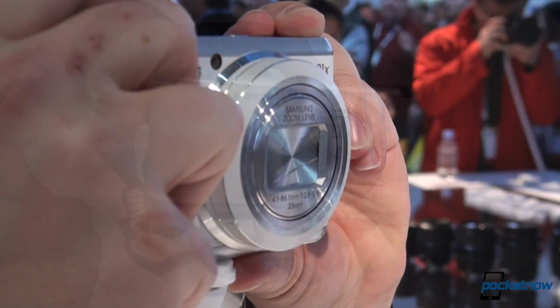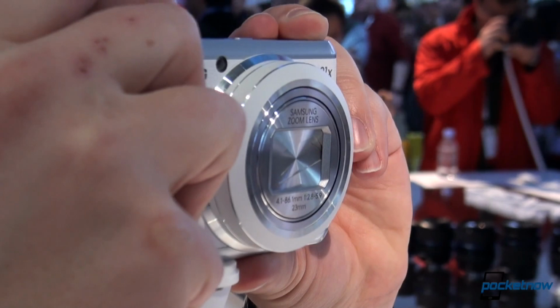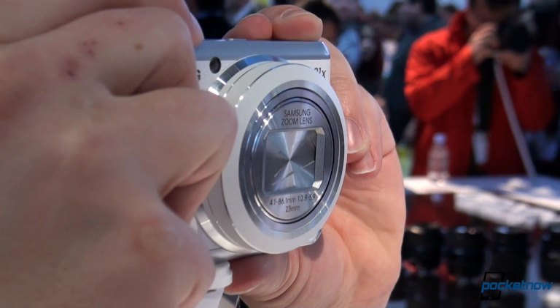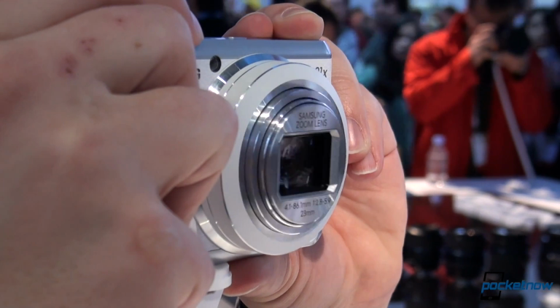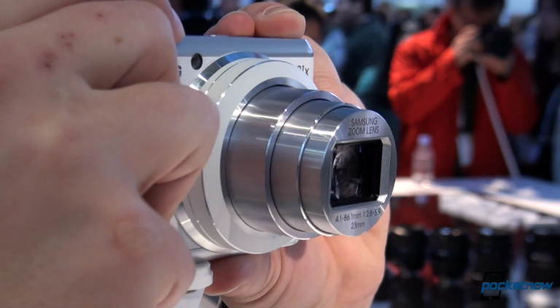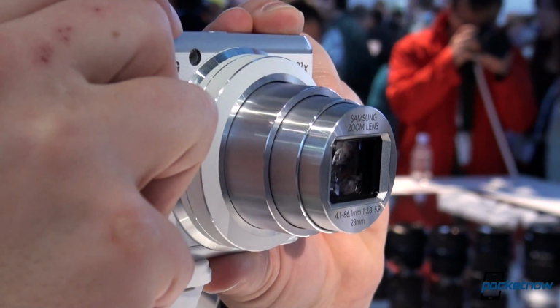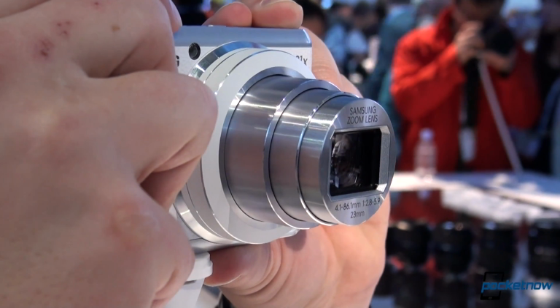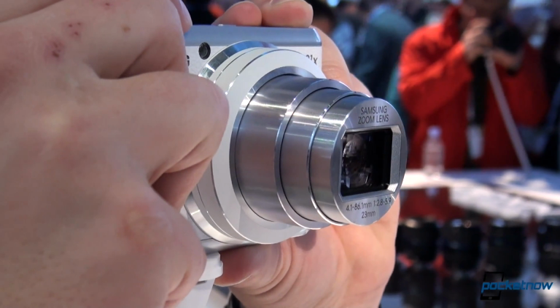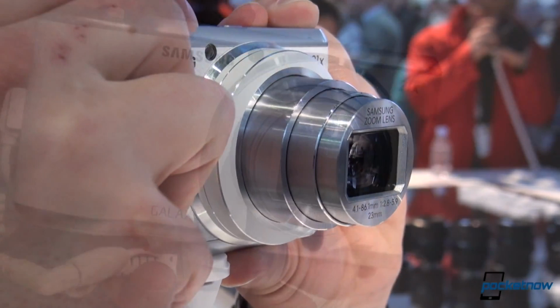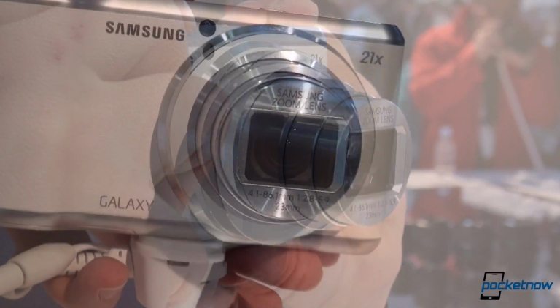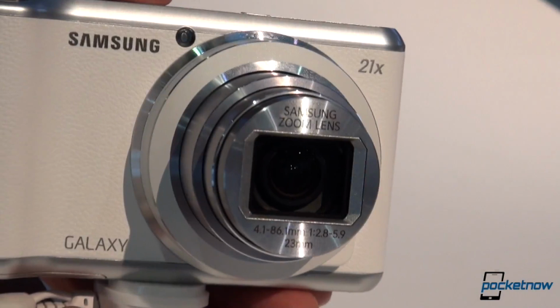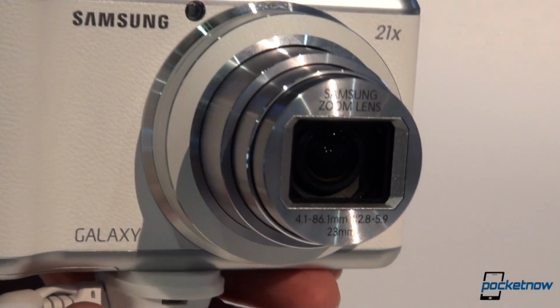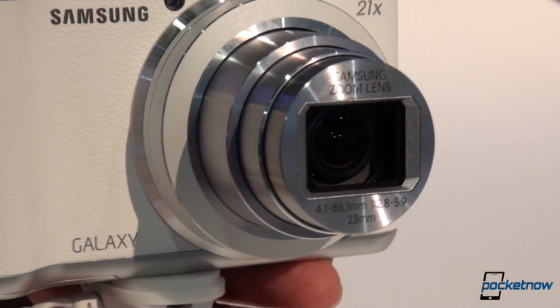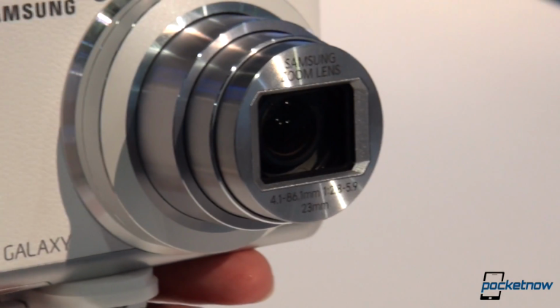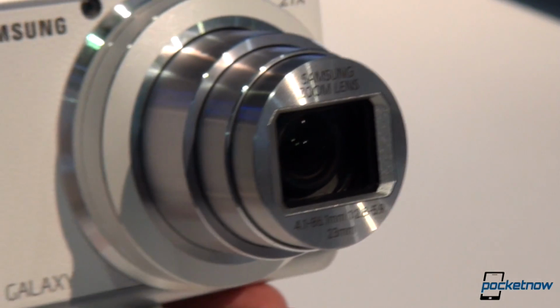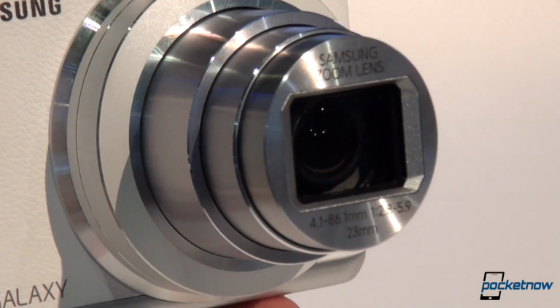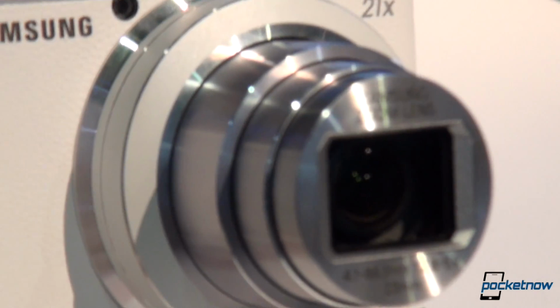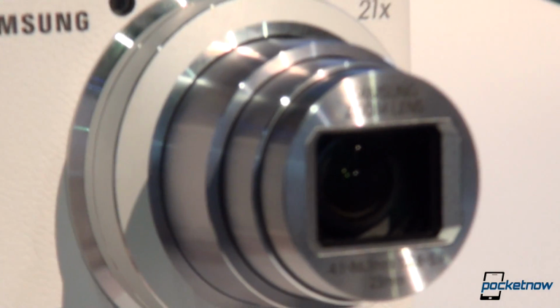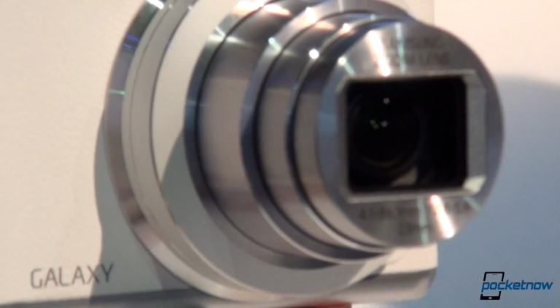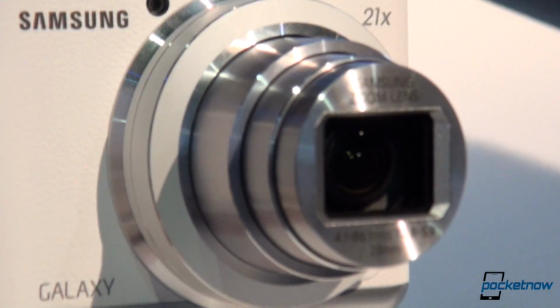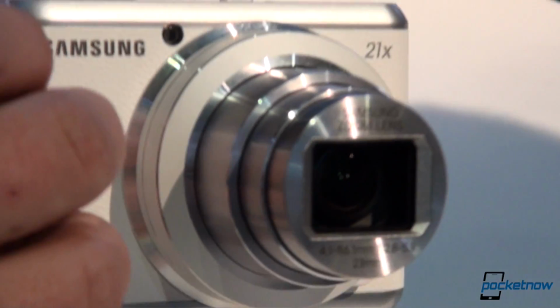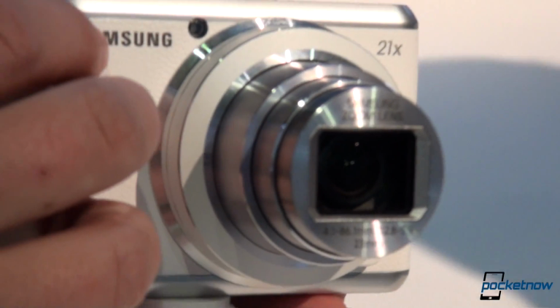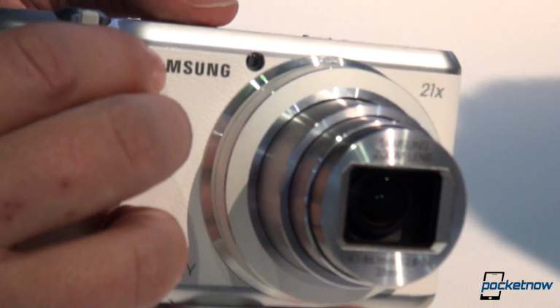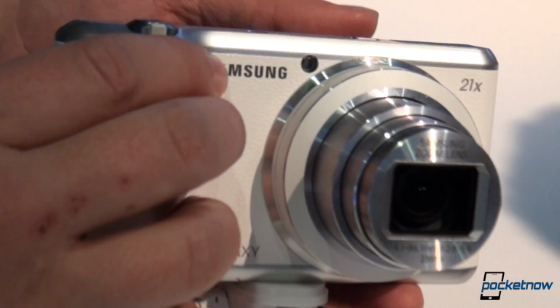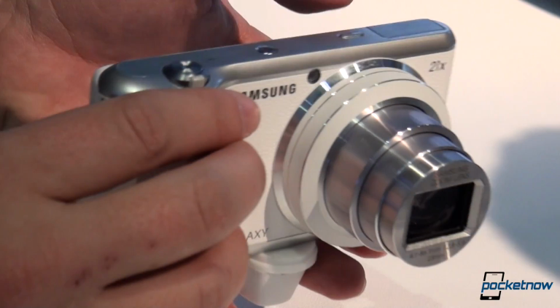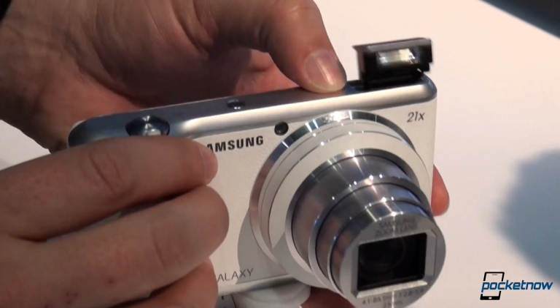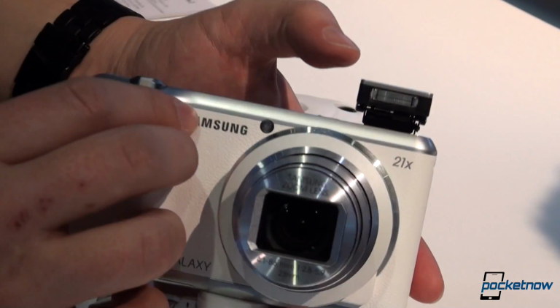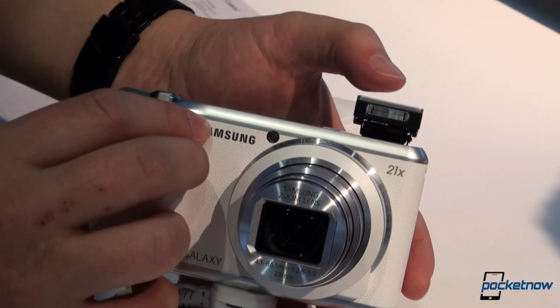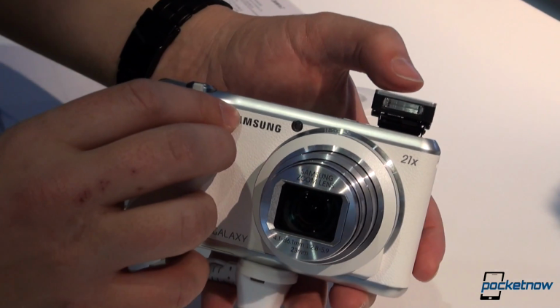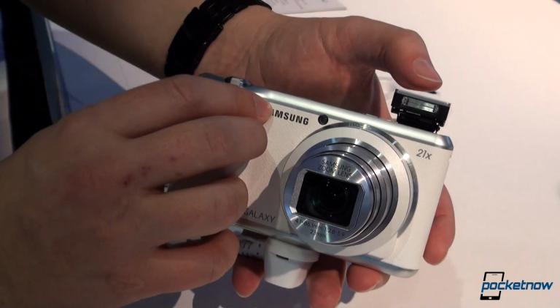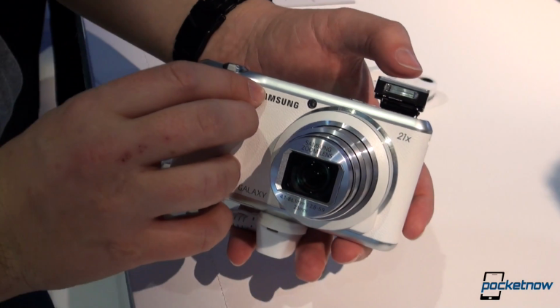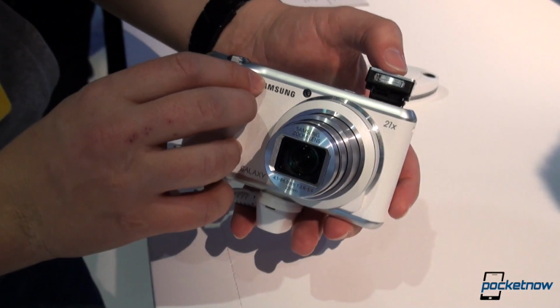We power on the device here, we can extend that lens for you. Still 21 times optical zoom, still a 16 megapixel sensor behind there. We don't know what specific improvements have been implemented yet, but we can deploy that flash just for fun.